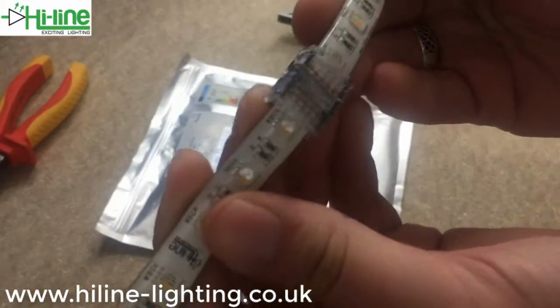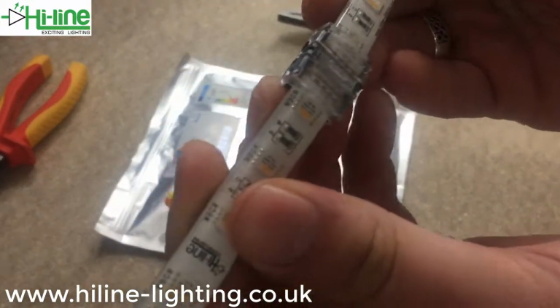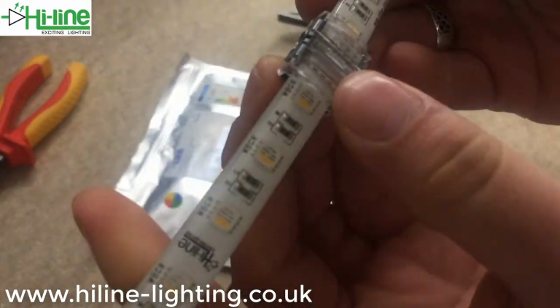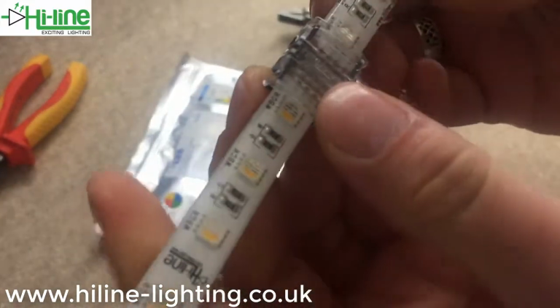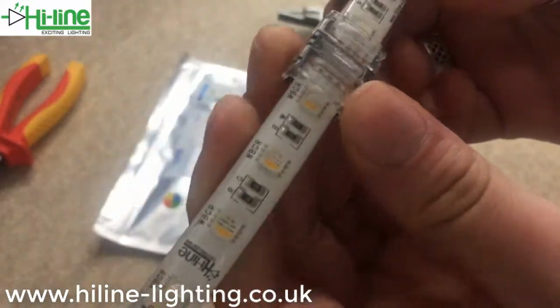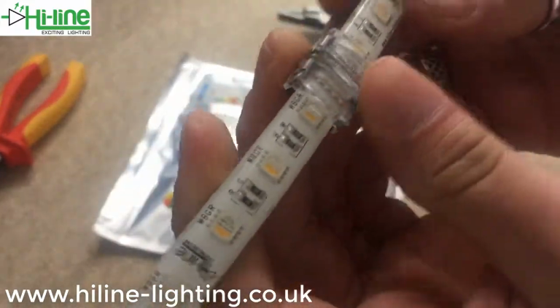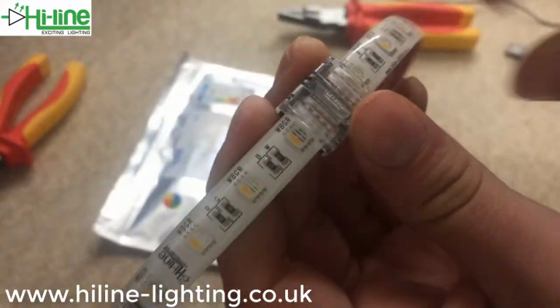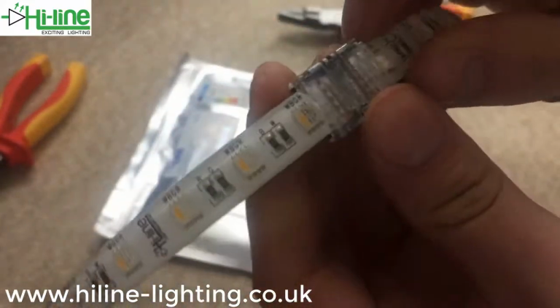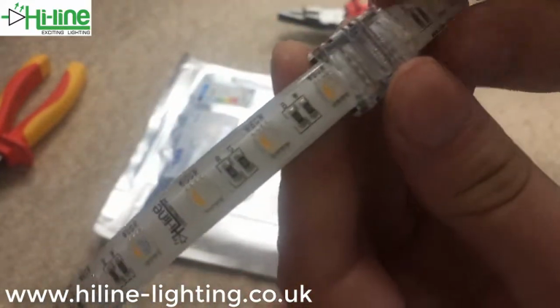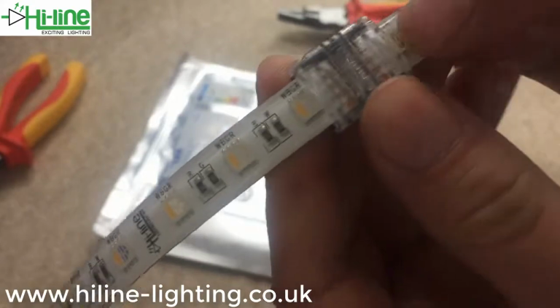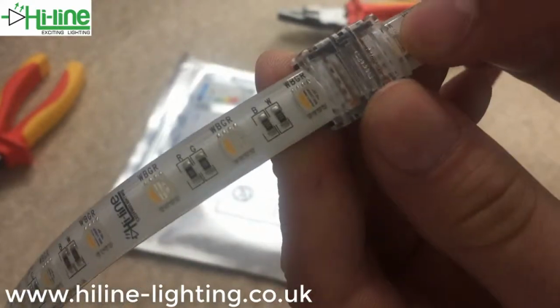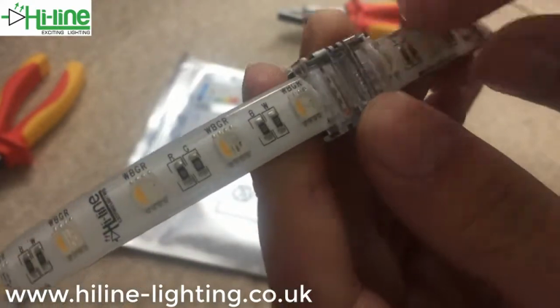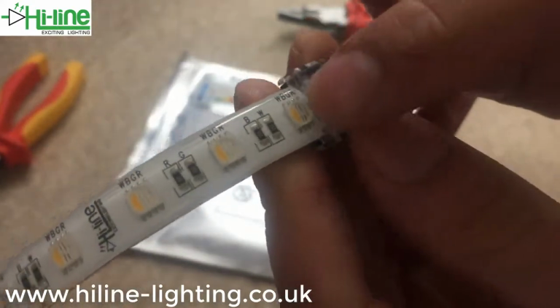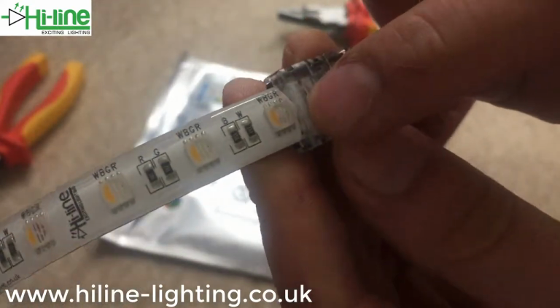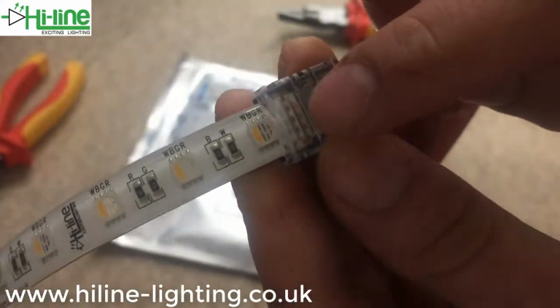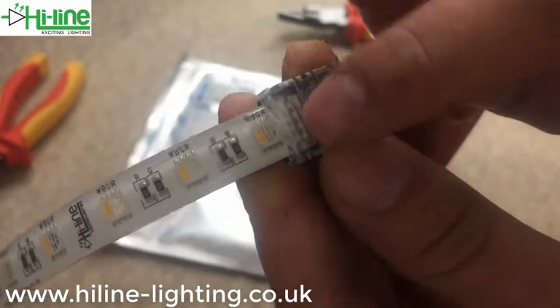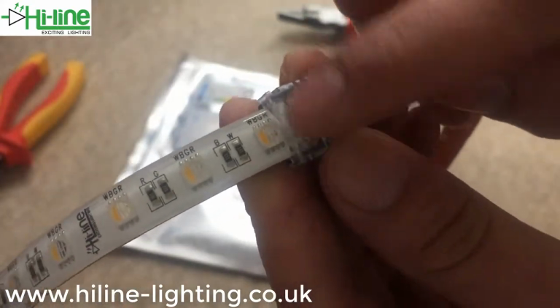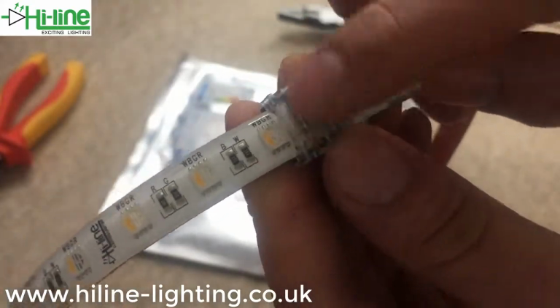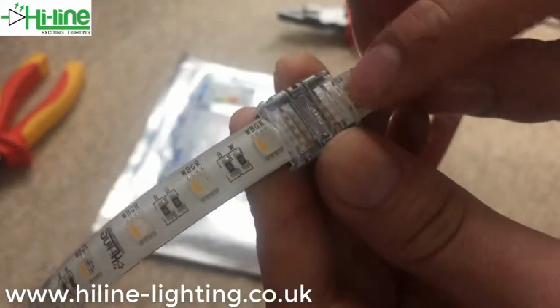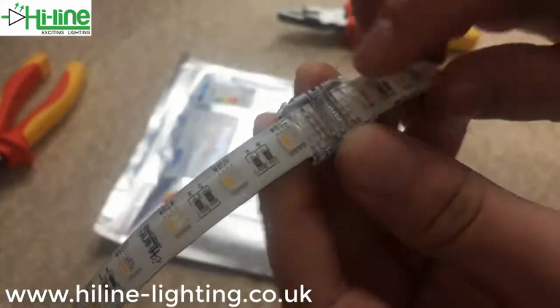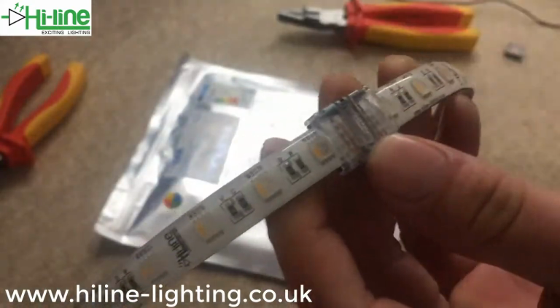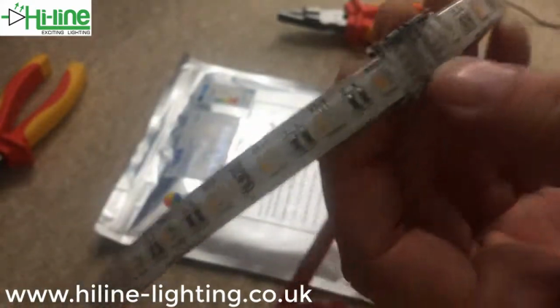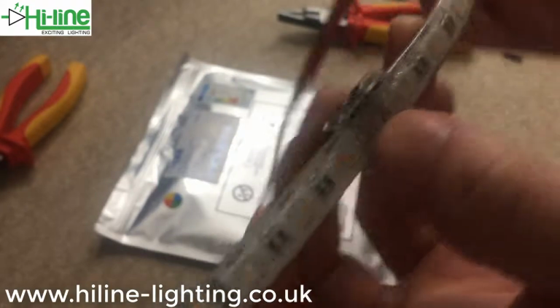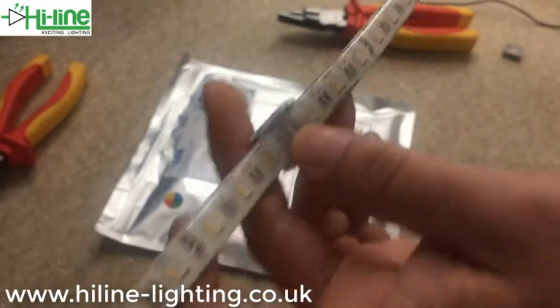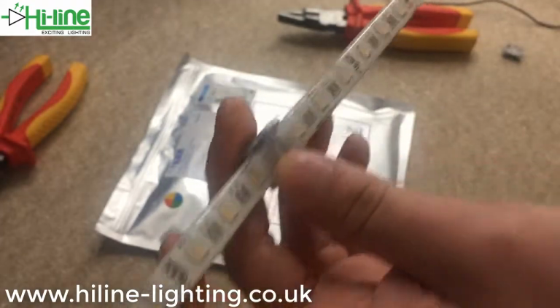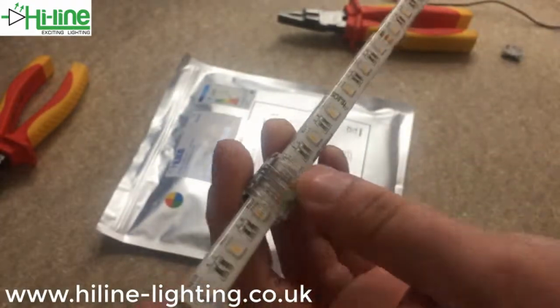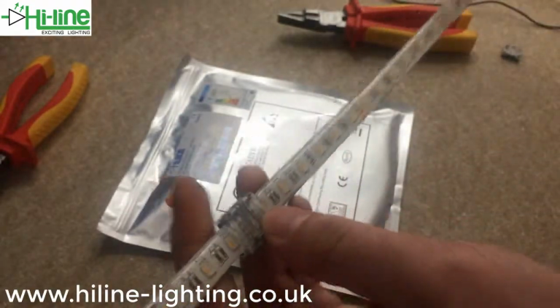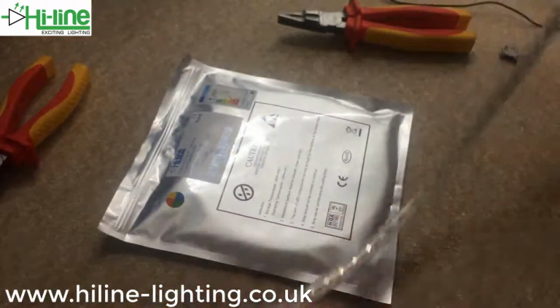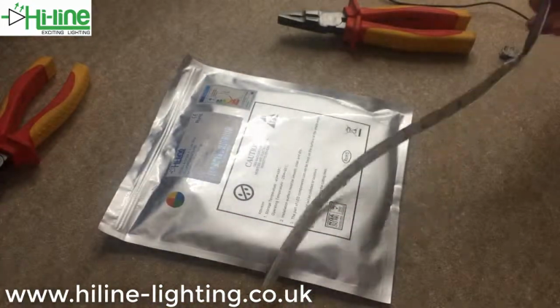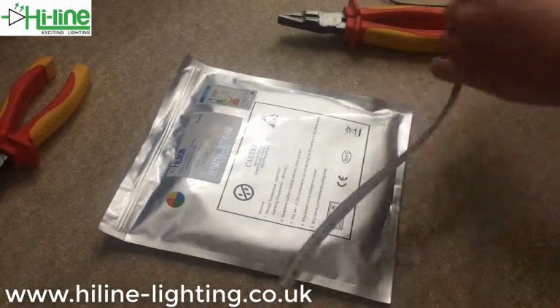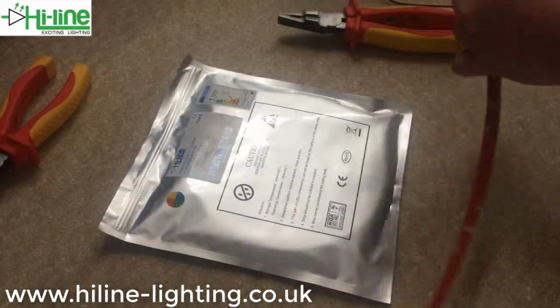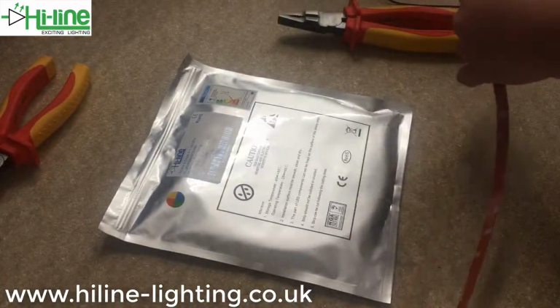On some of these connectors, the tiny part of the chip might be covered by the see-through lid, but obviously being a see-through lid that won't make a difference — it will still shine all the way through.